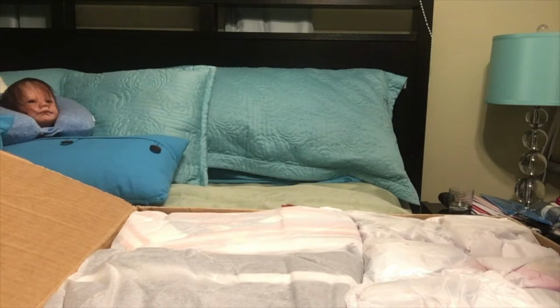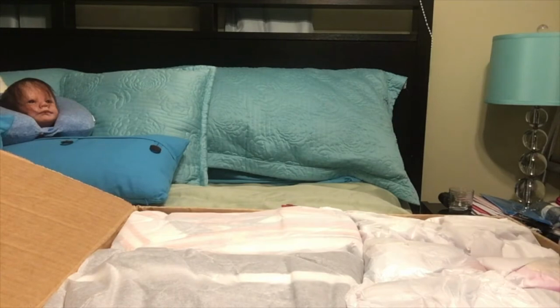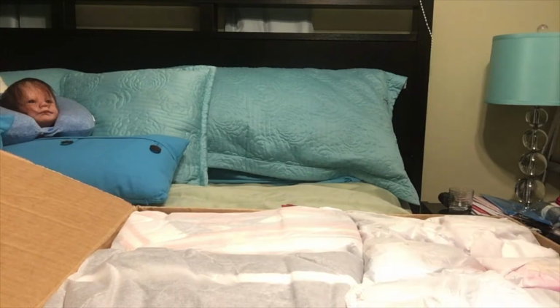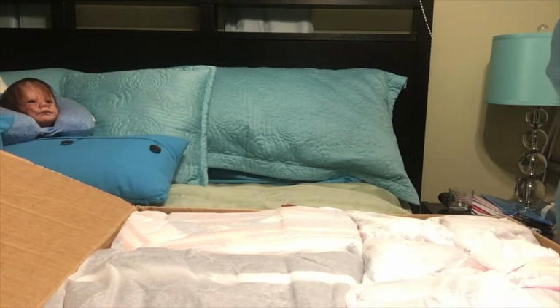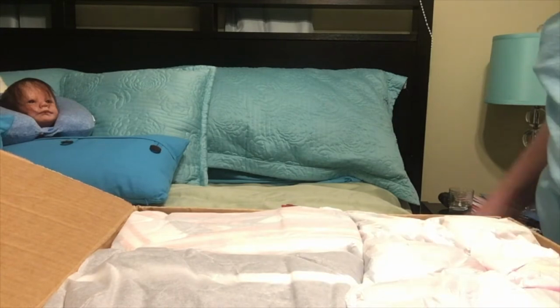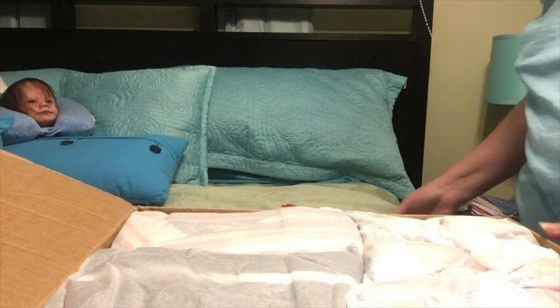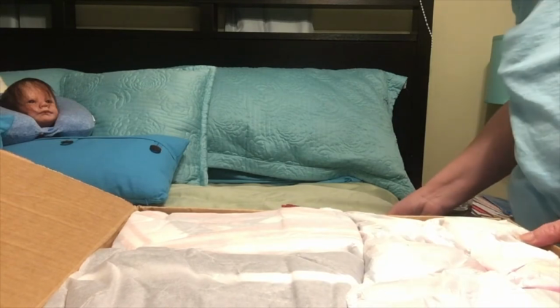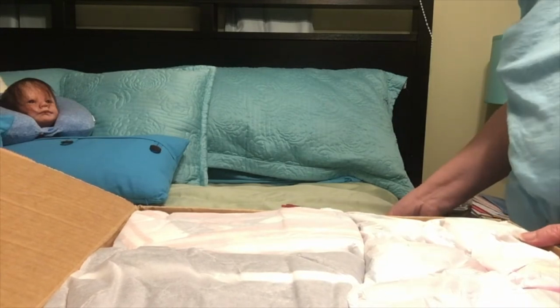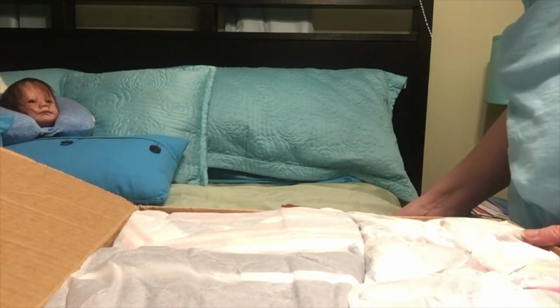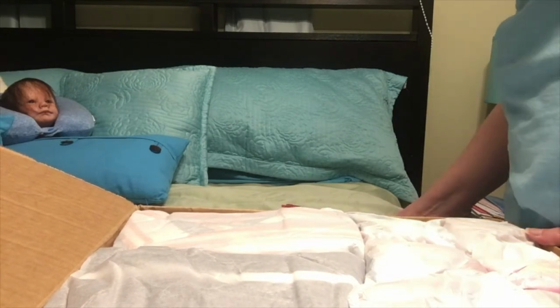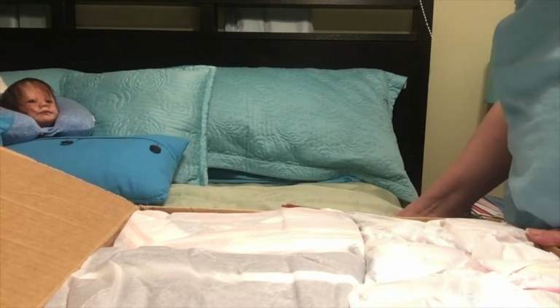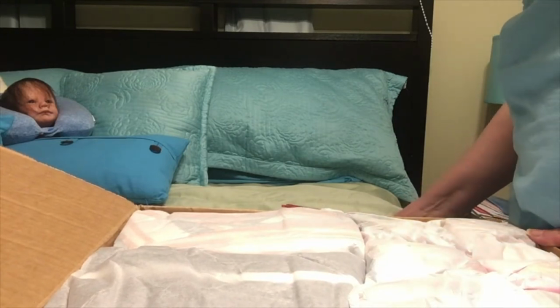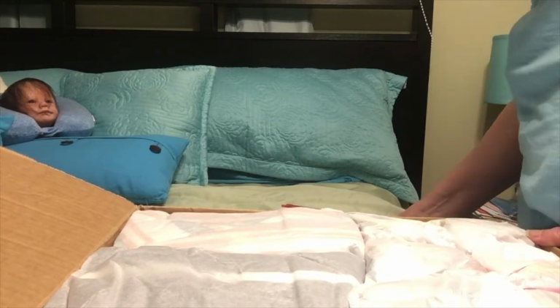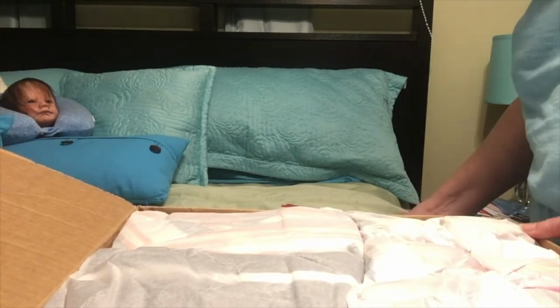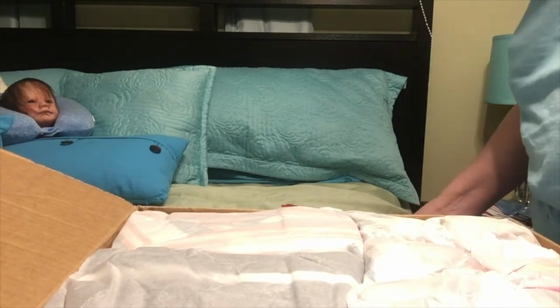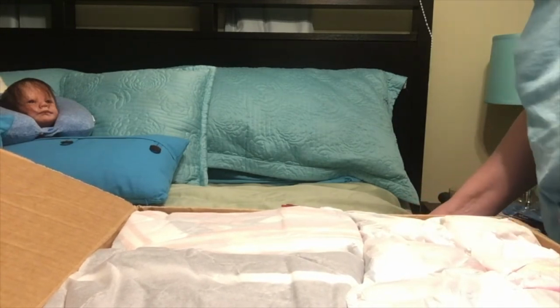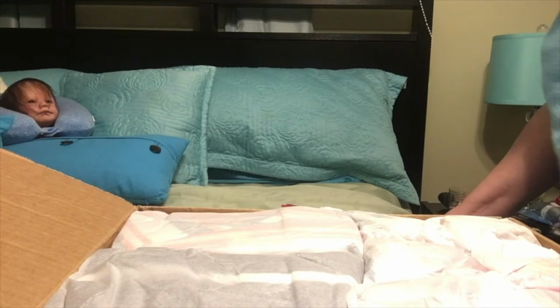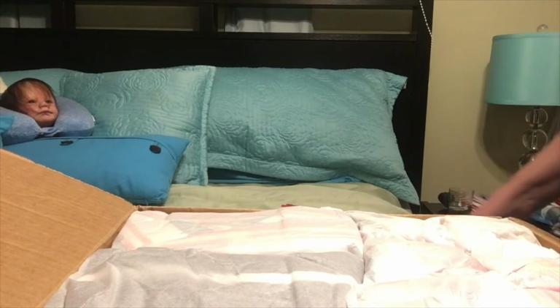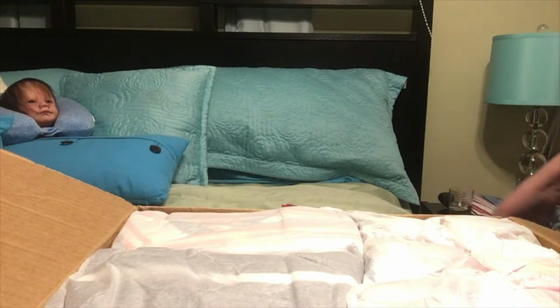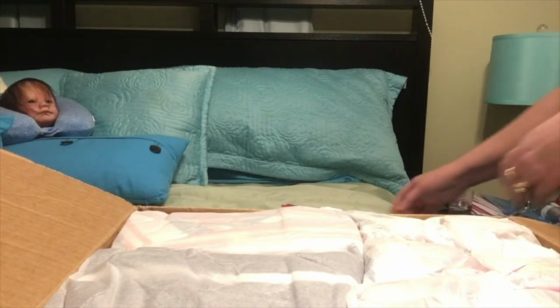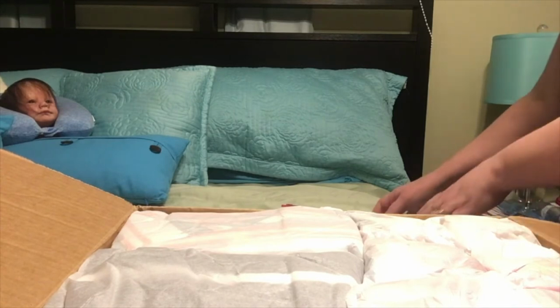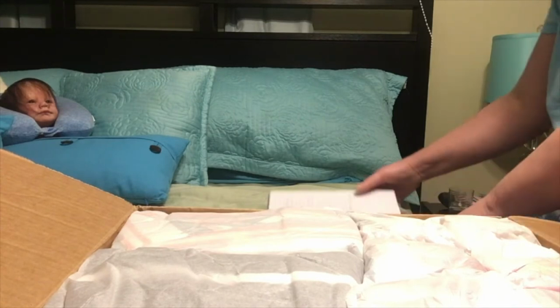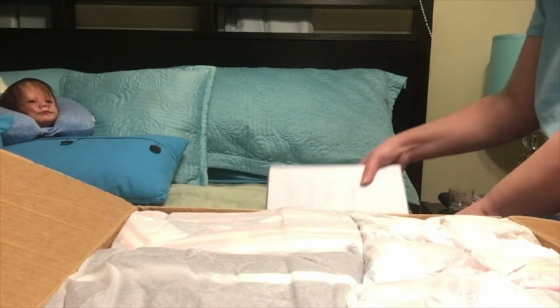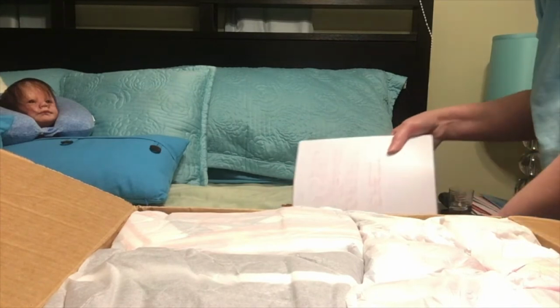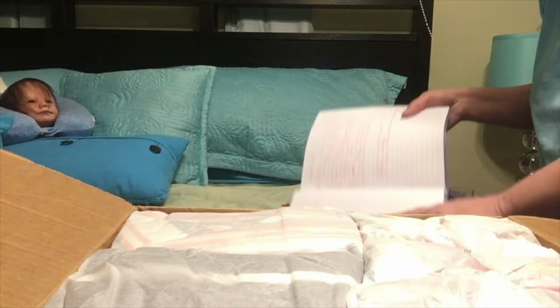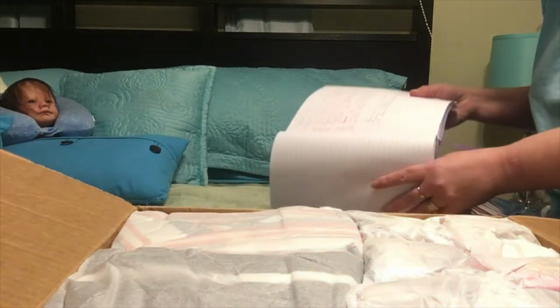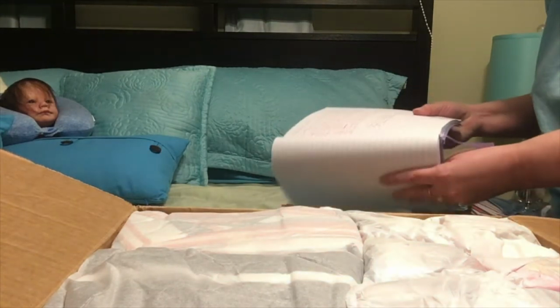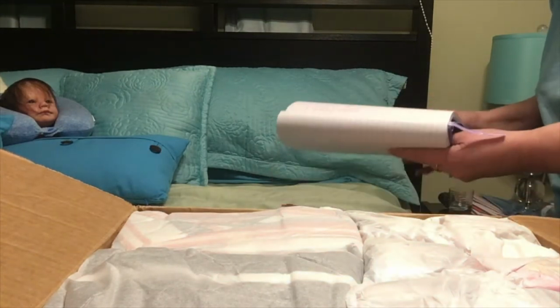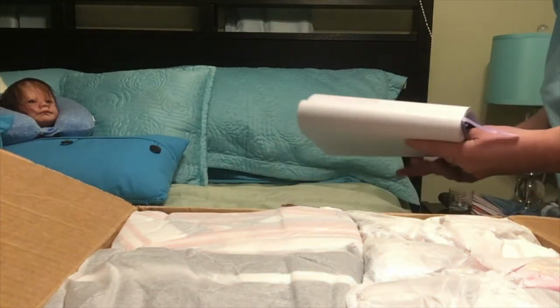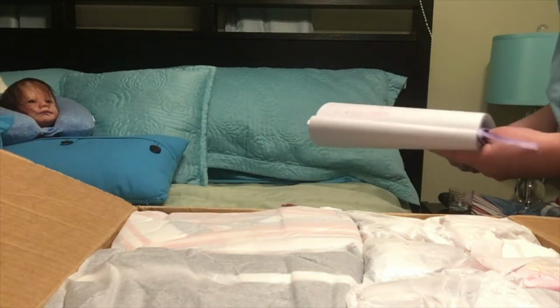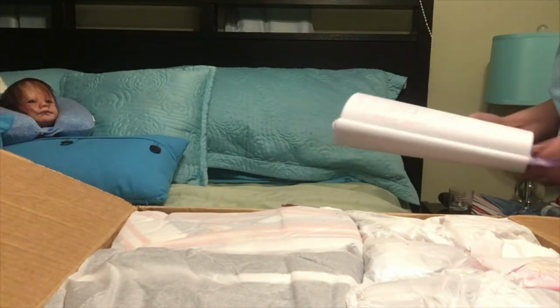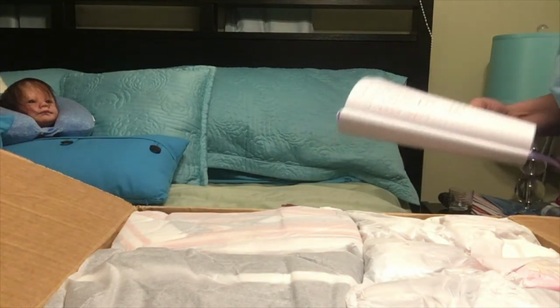Good afternoon everyone. It's Caroline from Caroline Little Nursery. I just wanted to do some shout-outs today, and I had a package arrive that I wanted to go through with you.